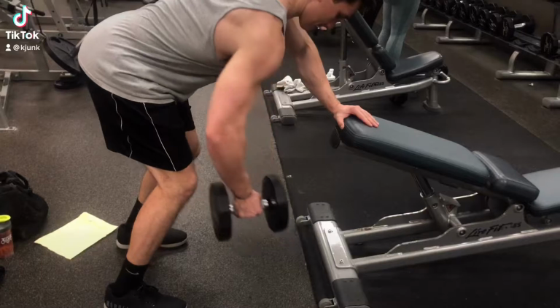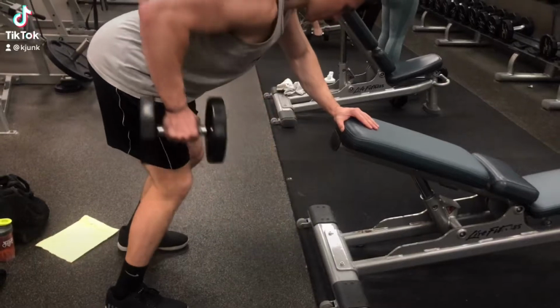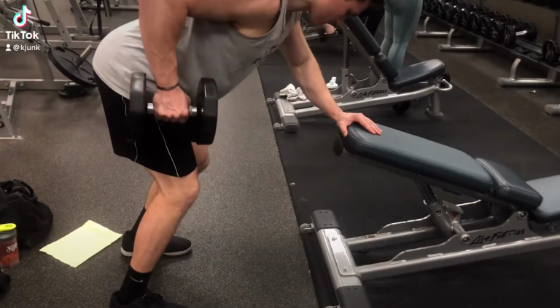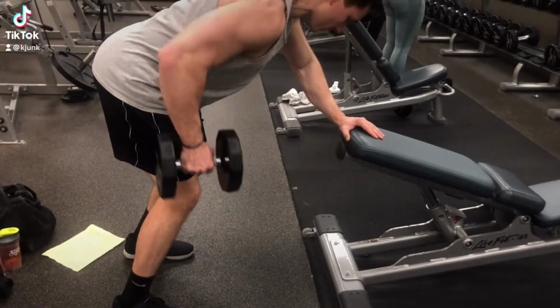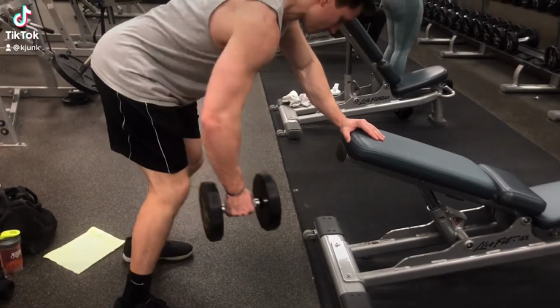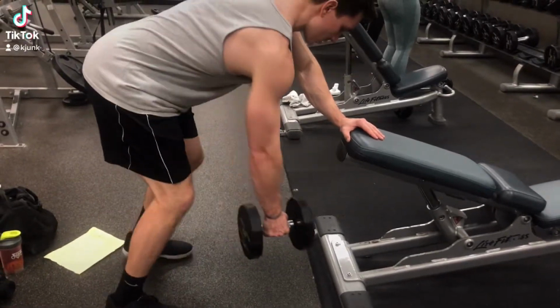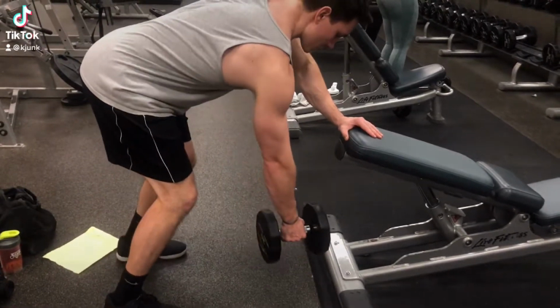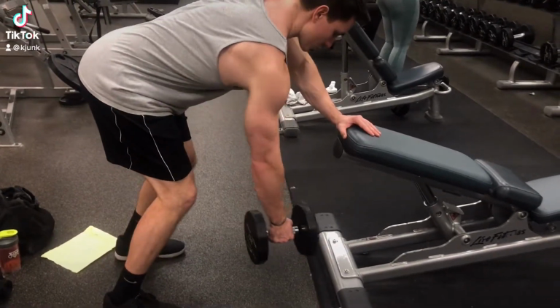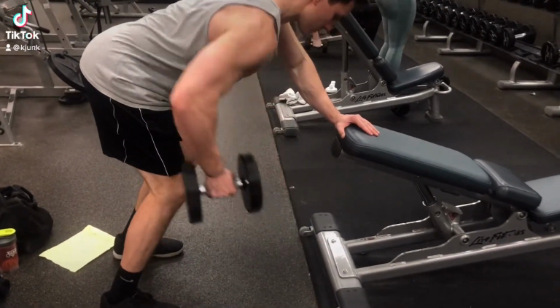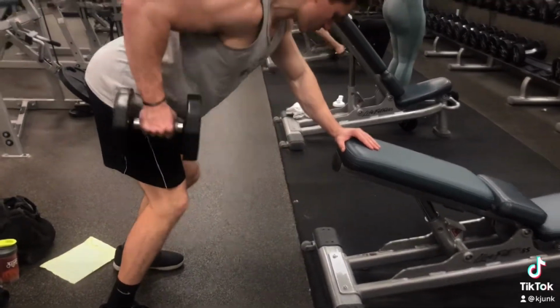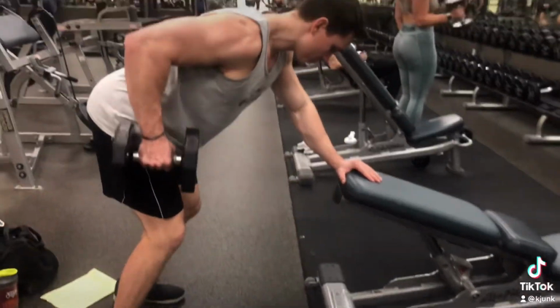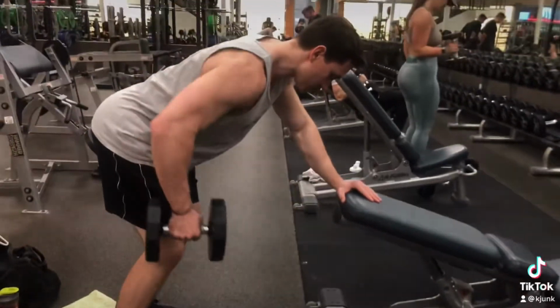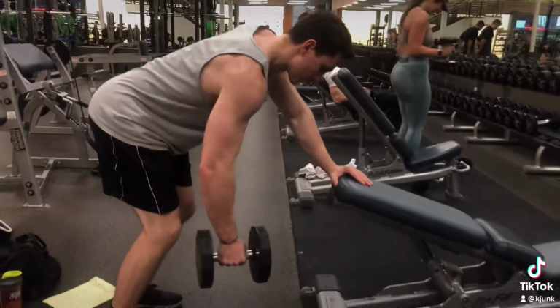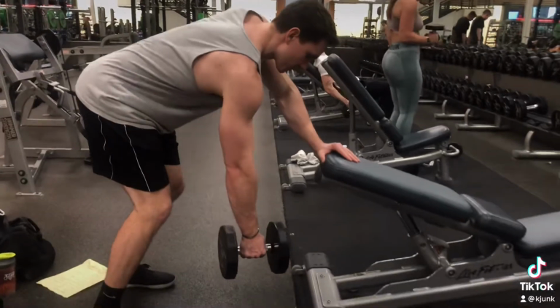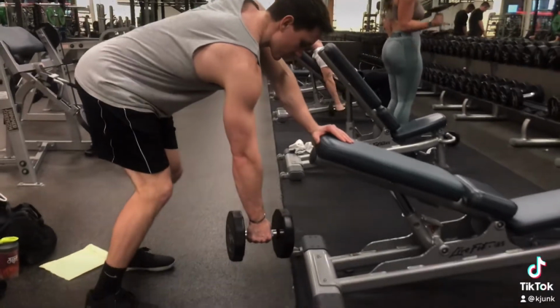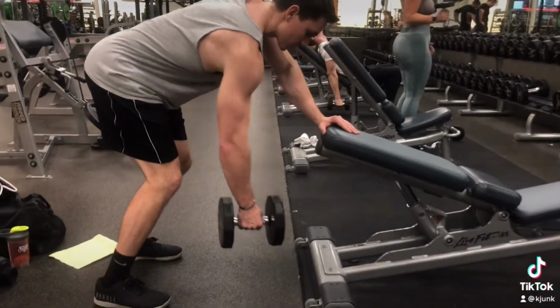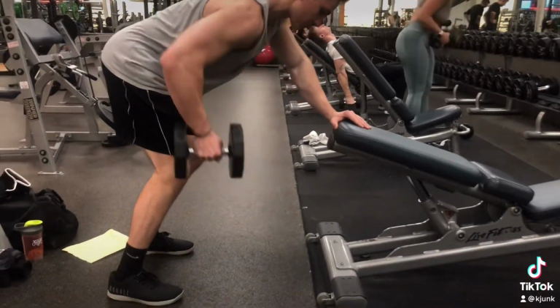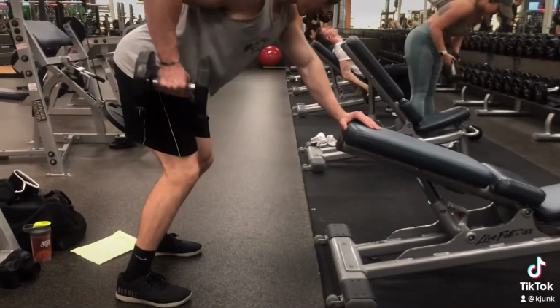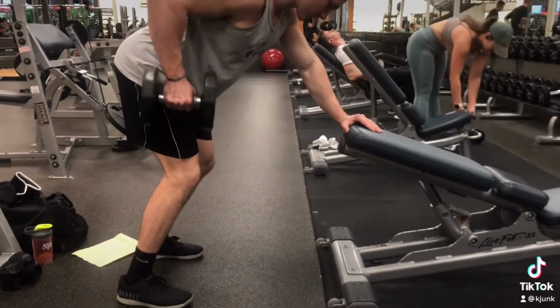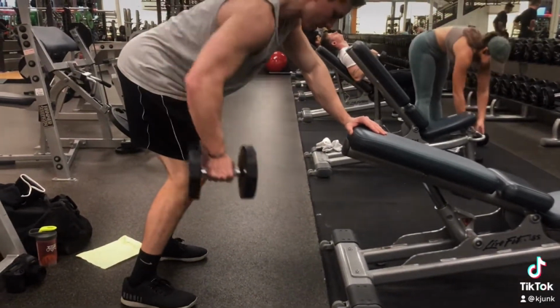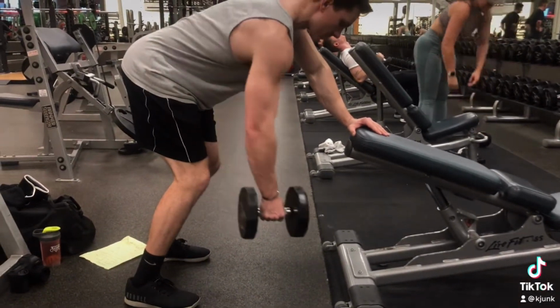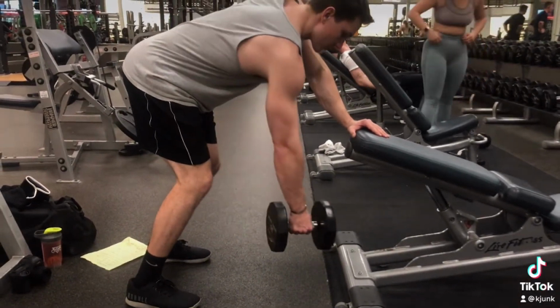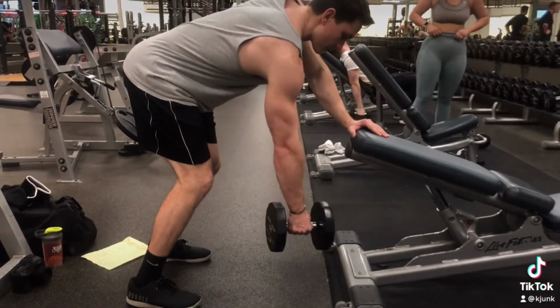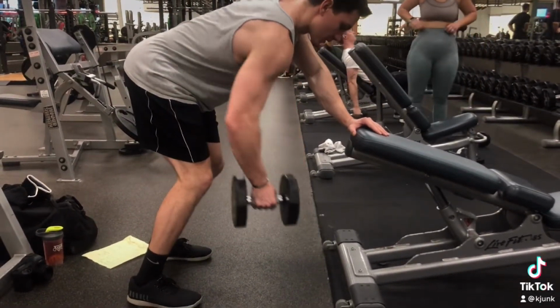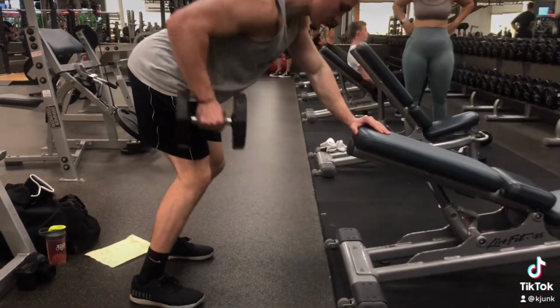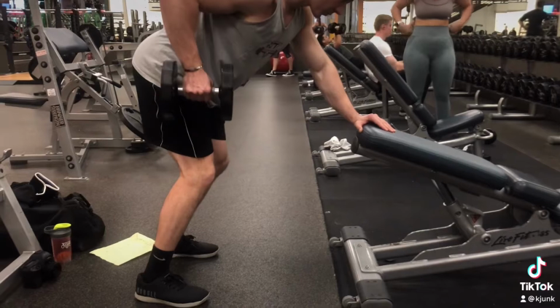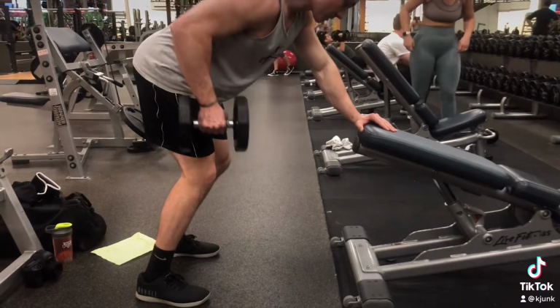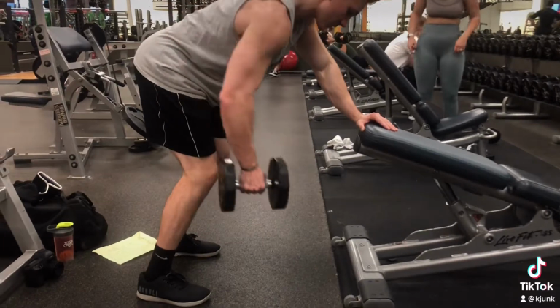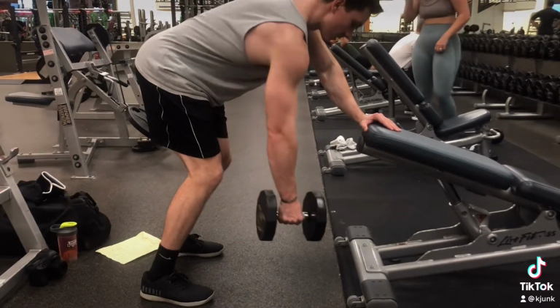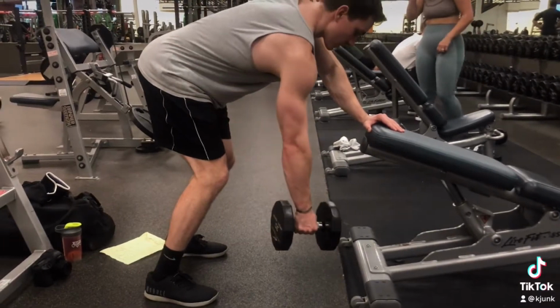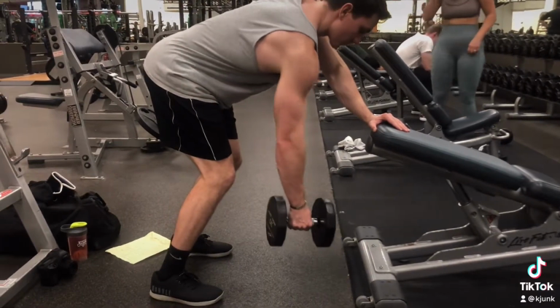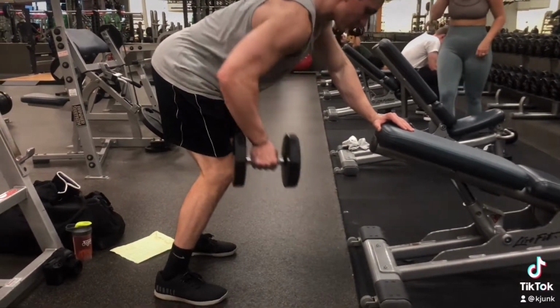Single arm dumbbell rows — a lot of people call these lawnmowers. You want to rest on an incline bench at about 45 degrees with your non-working arm. And with your working arm, you want to bring that dumbbell right to your hip.